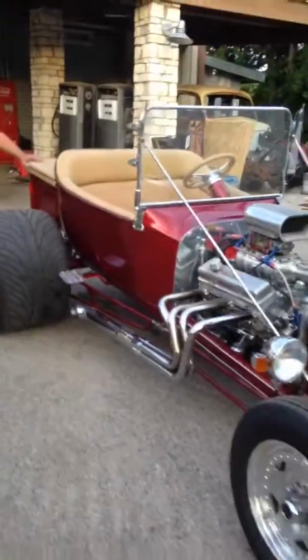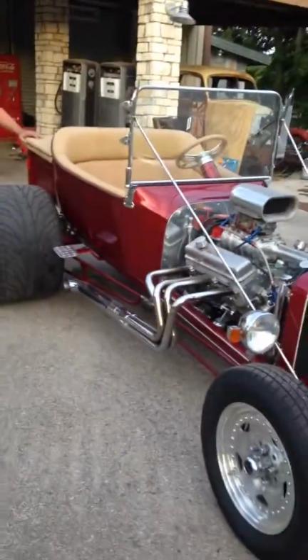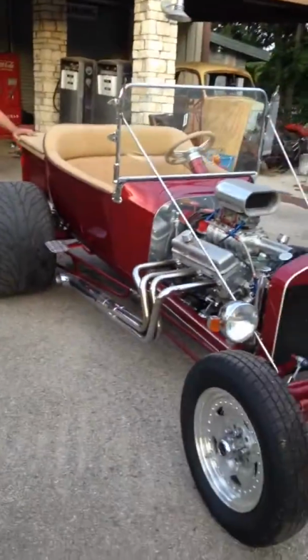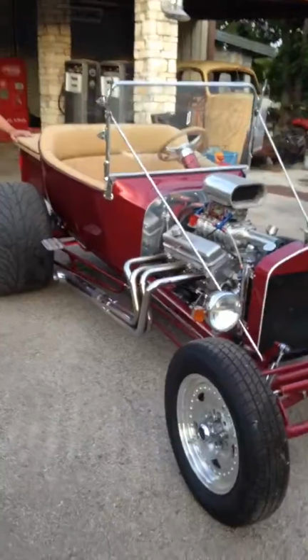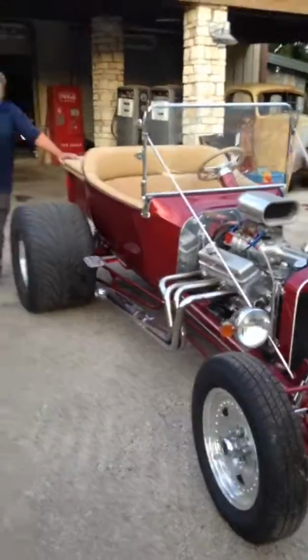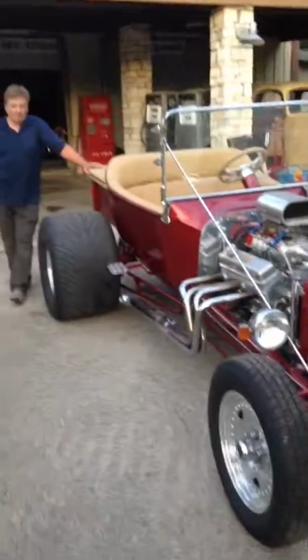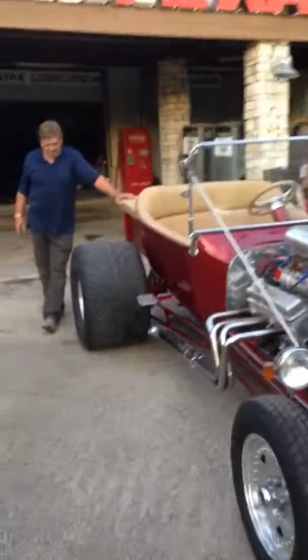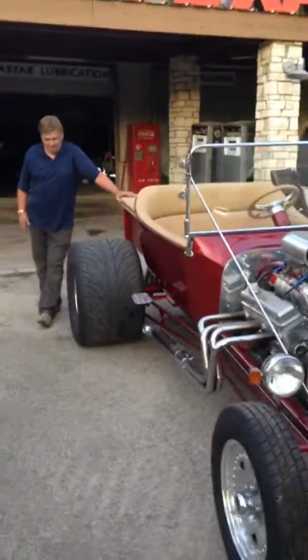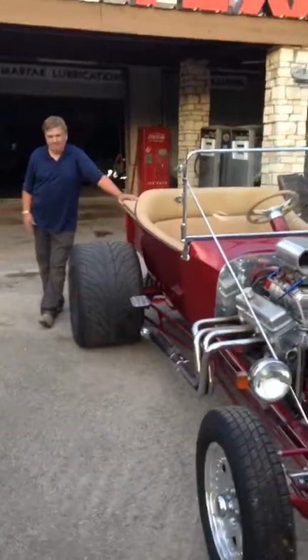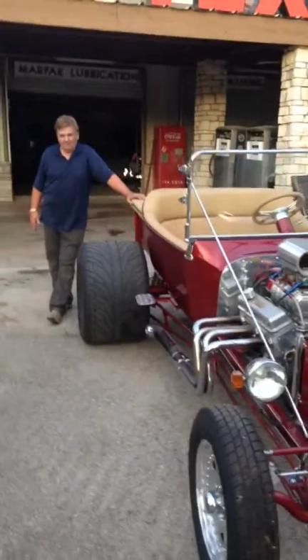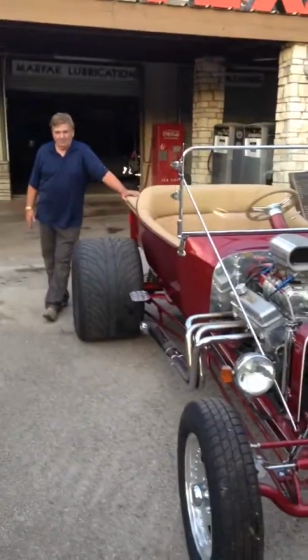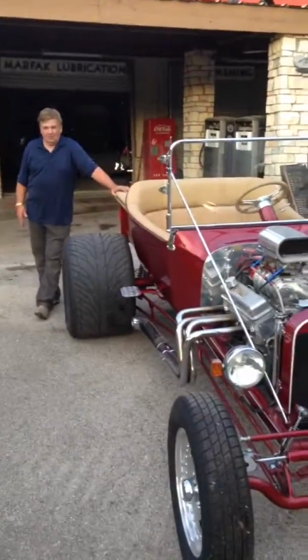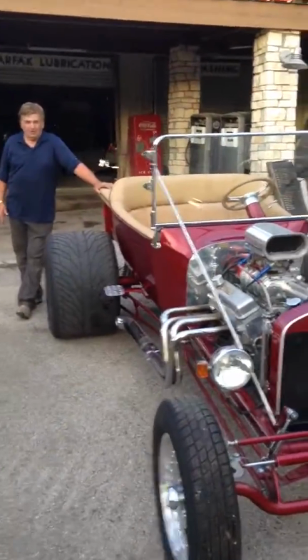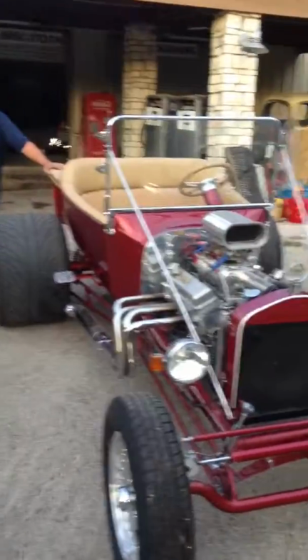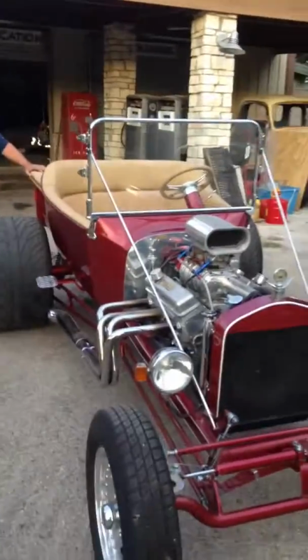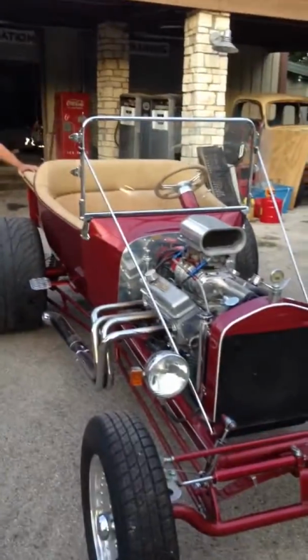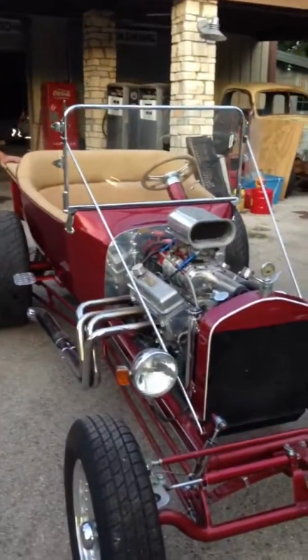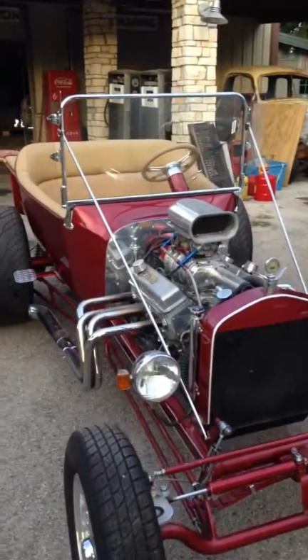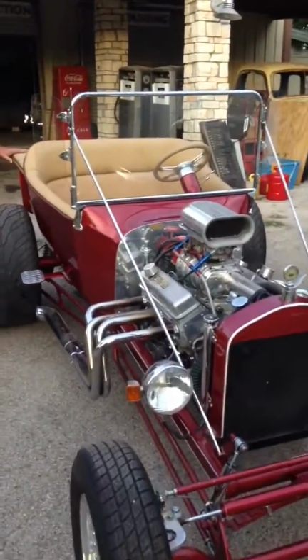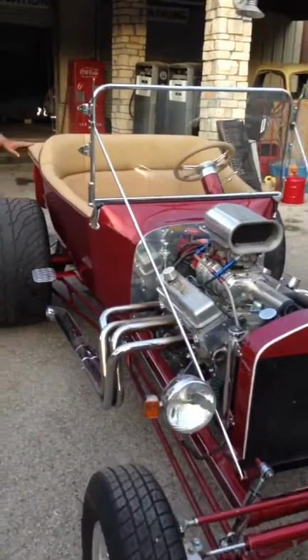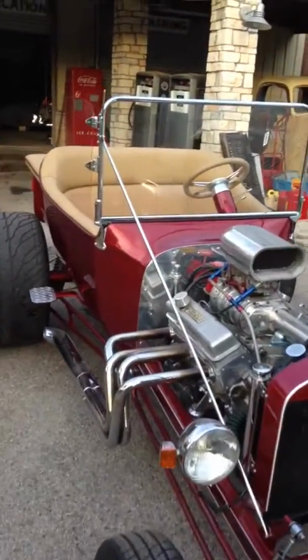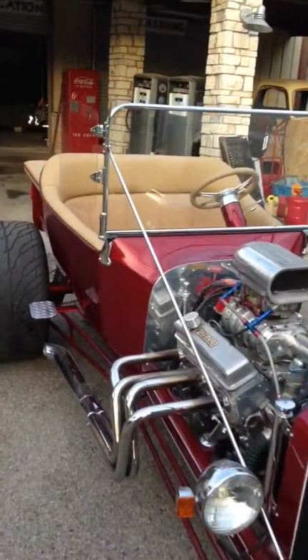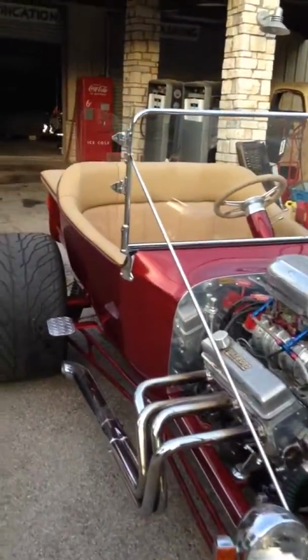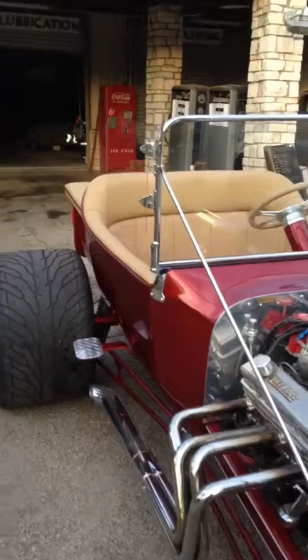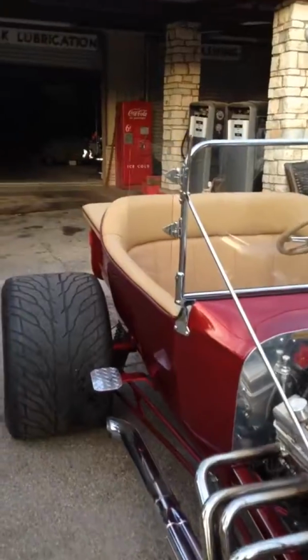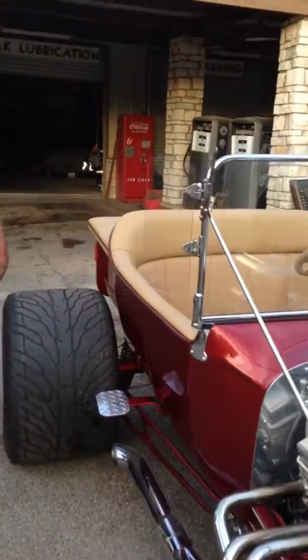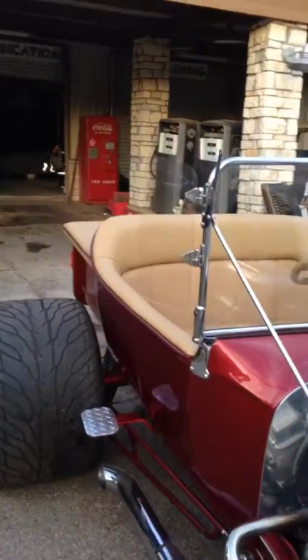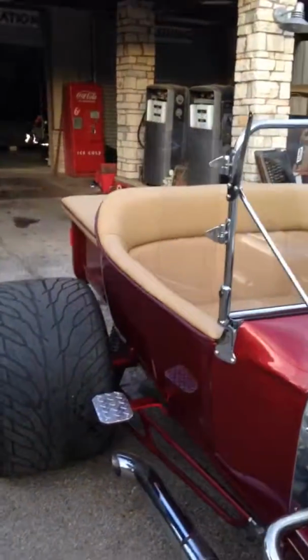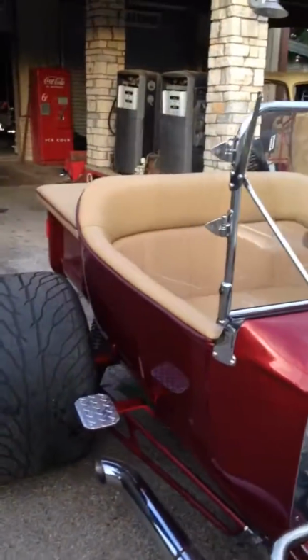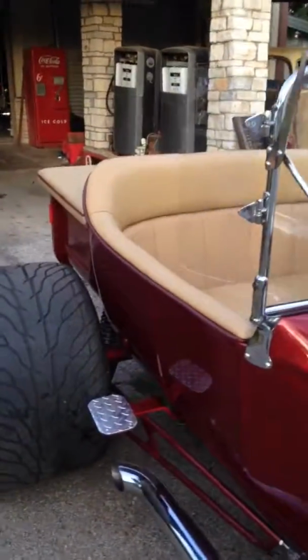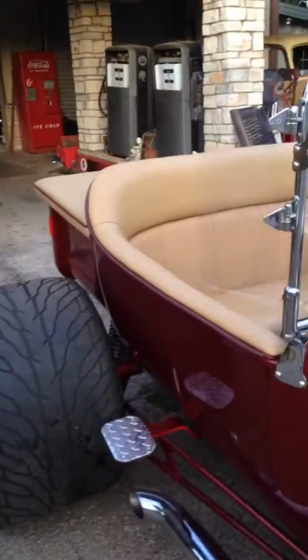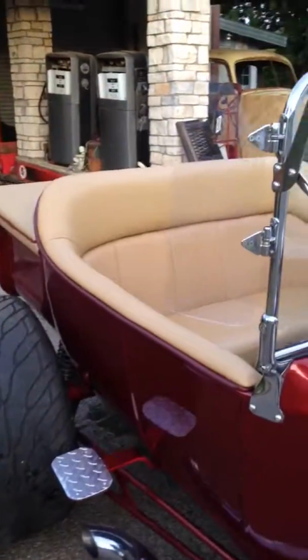I want to thank Jamie. Alright boys and girls, hope you like it. If you need any interior work, call Jamie. Later!